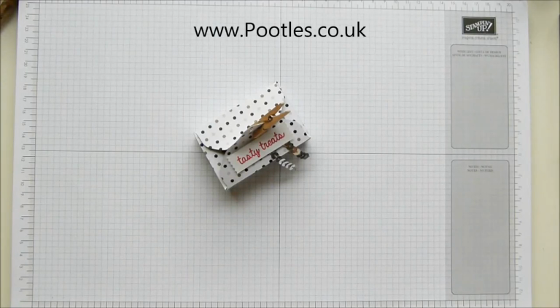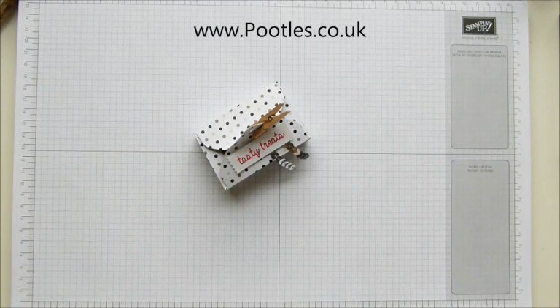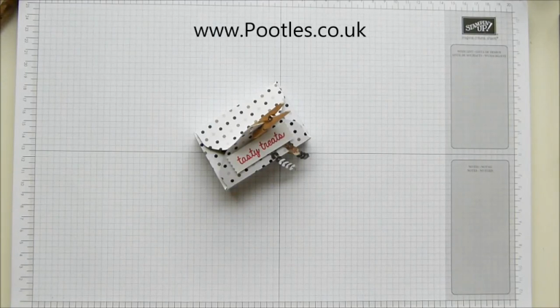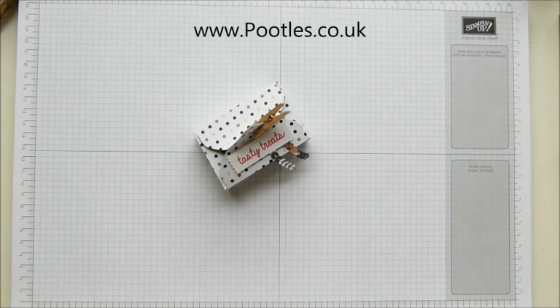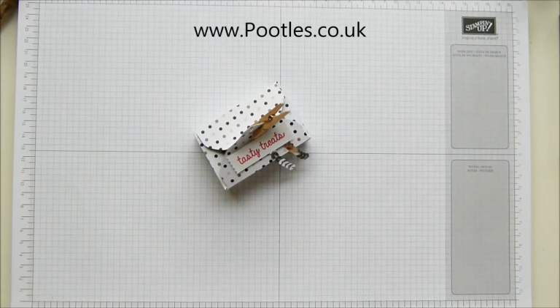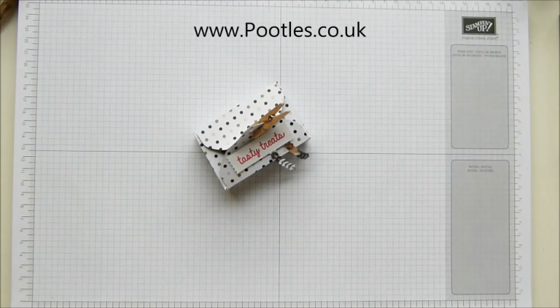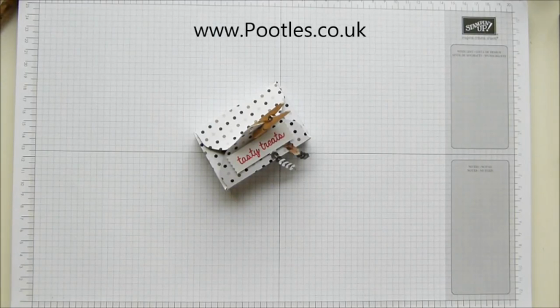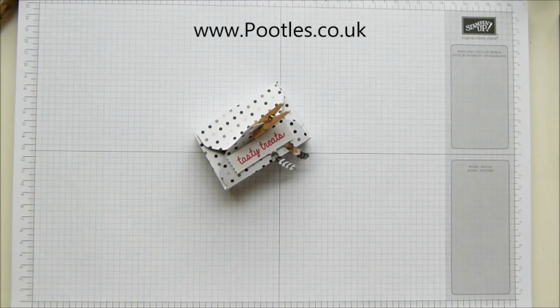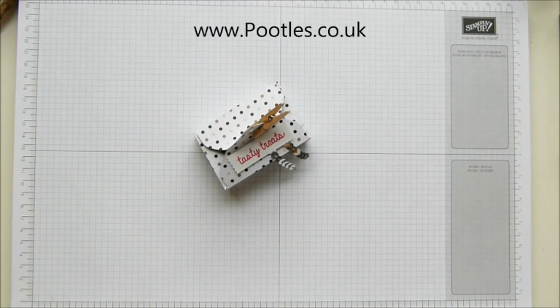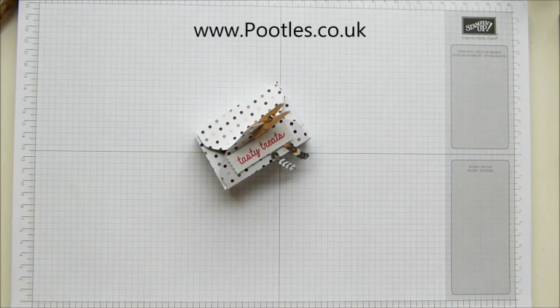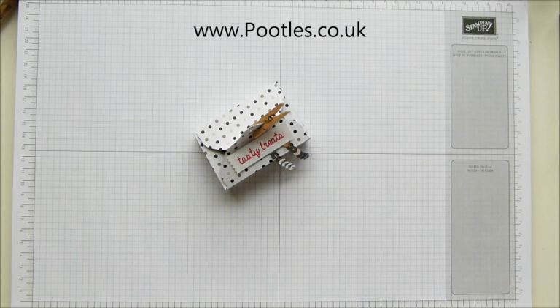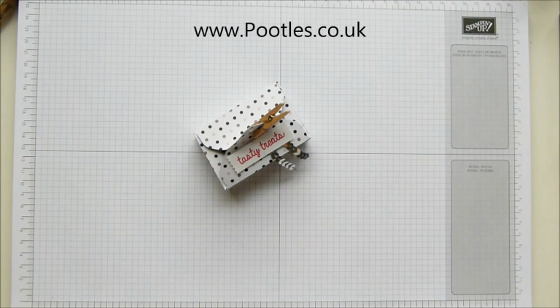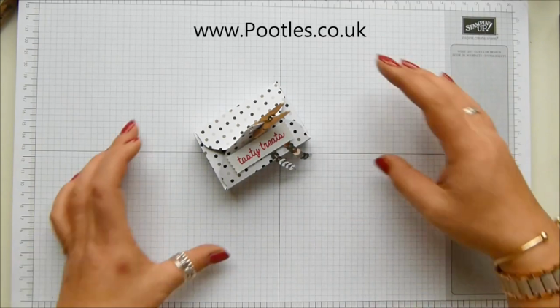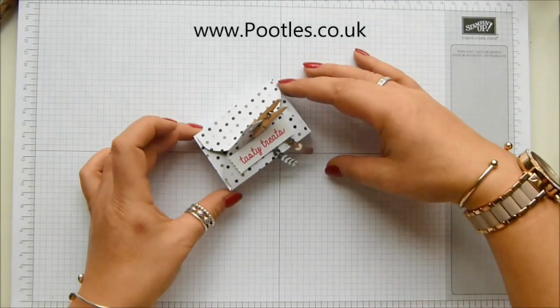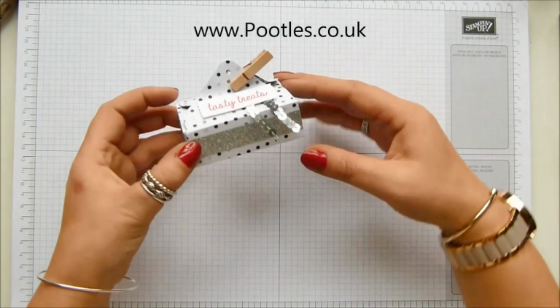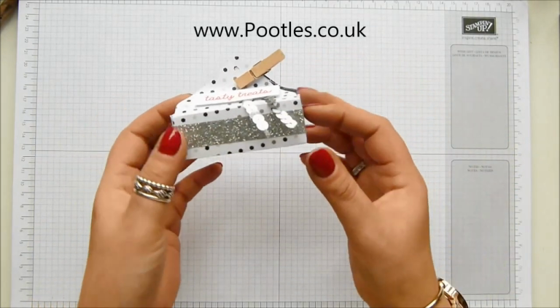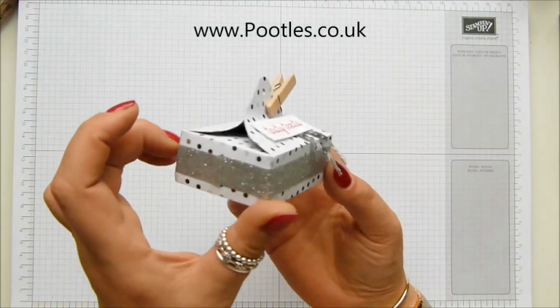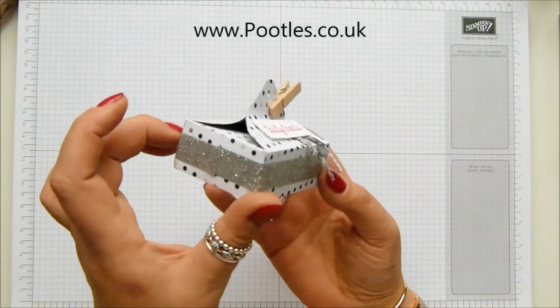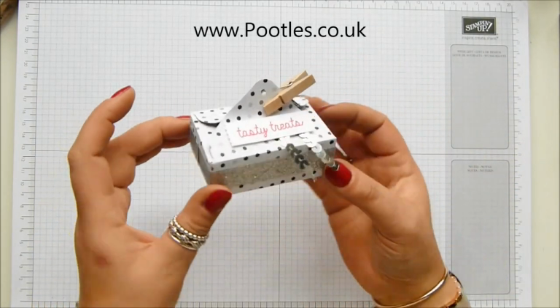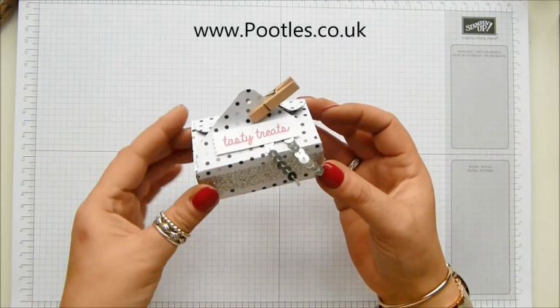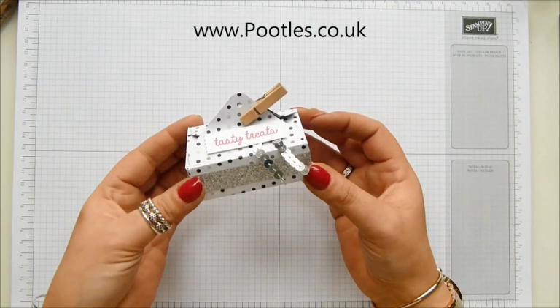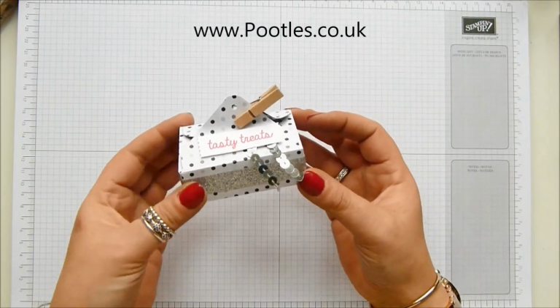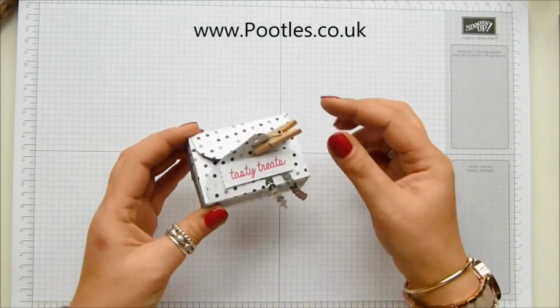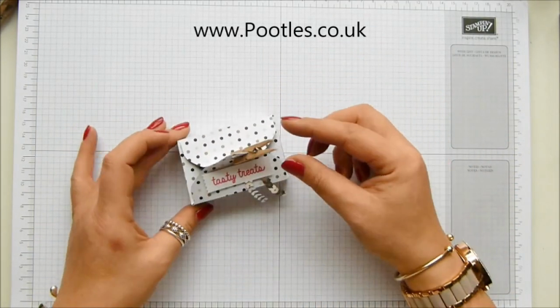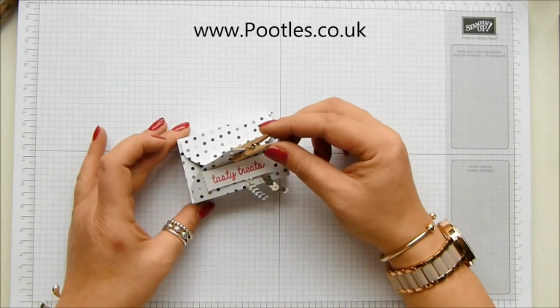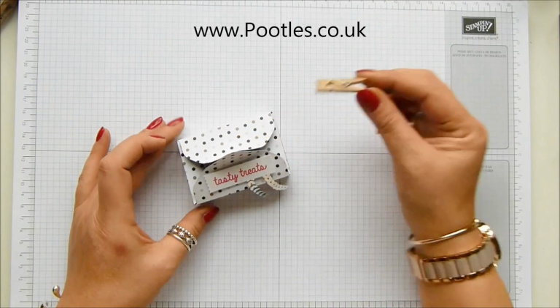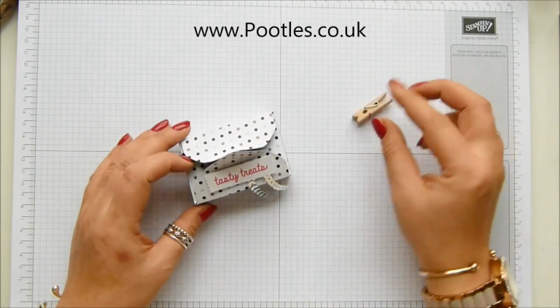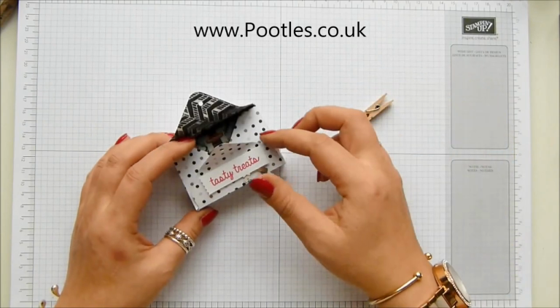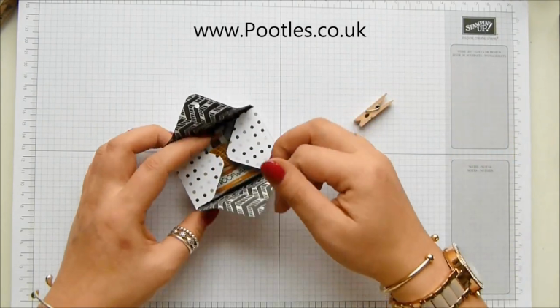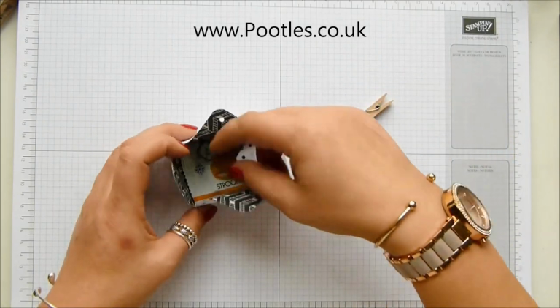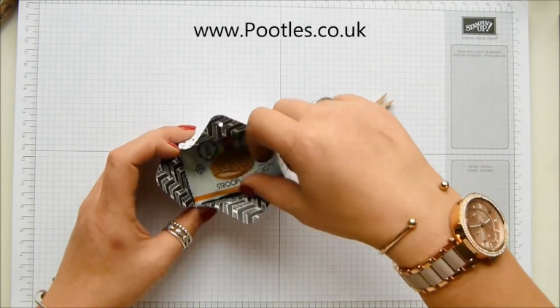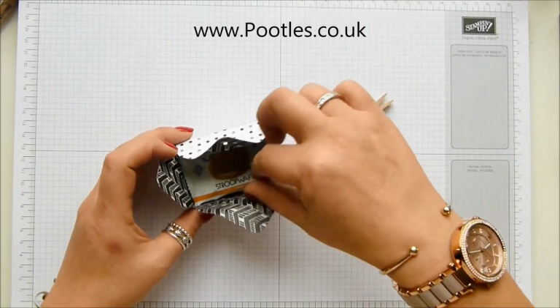Hi there, it's Sam from poodles.co.uk. Thank you very much for joining me today. Today's project is this one — it's an envelope punch board project and inside here are three mini stroopwafels.